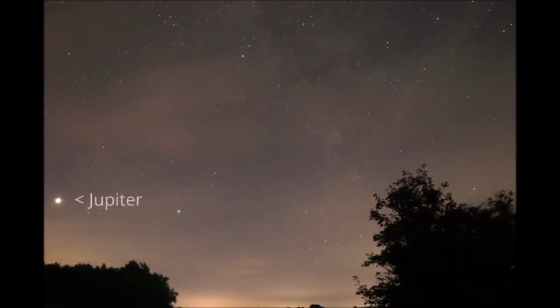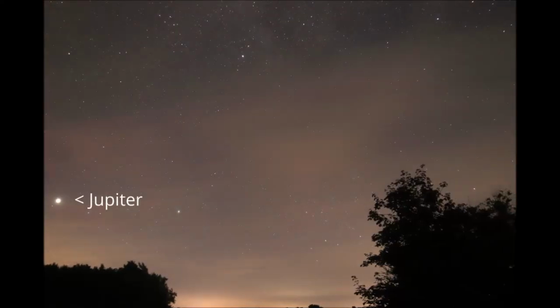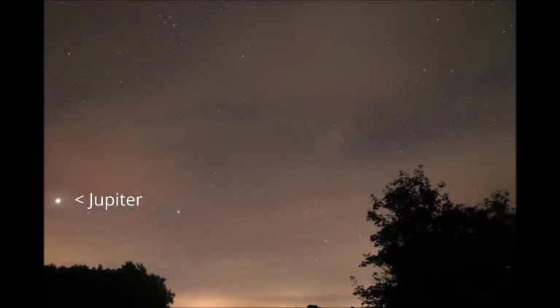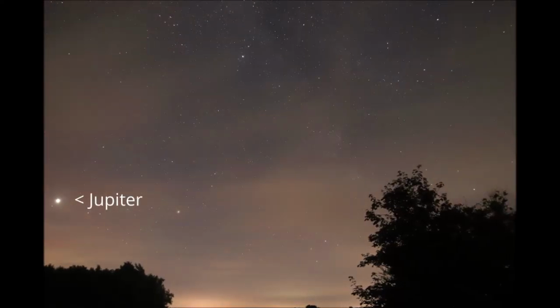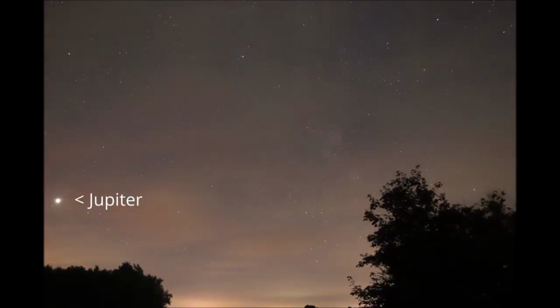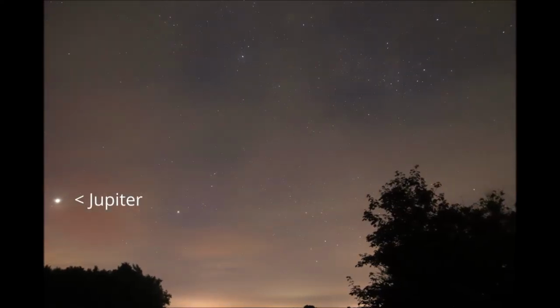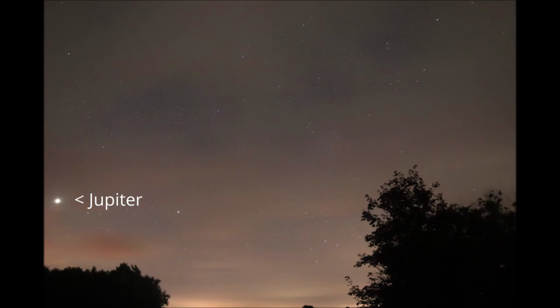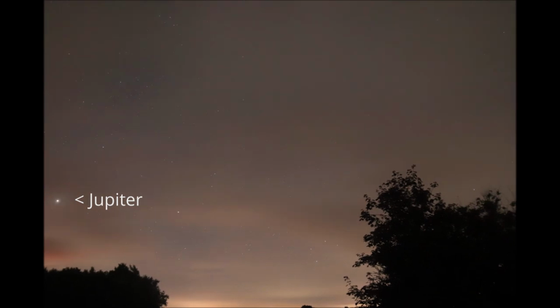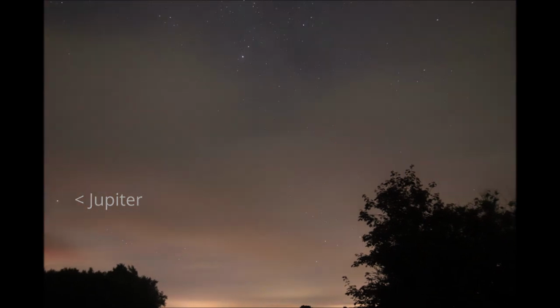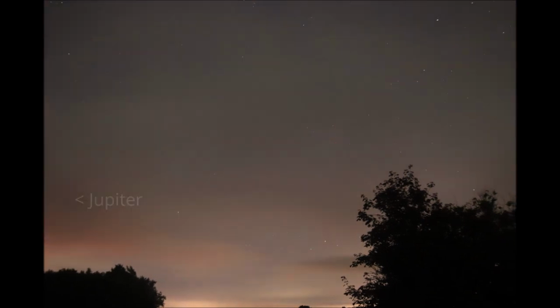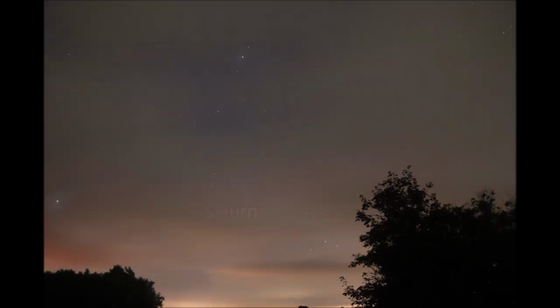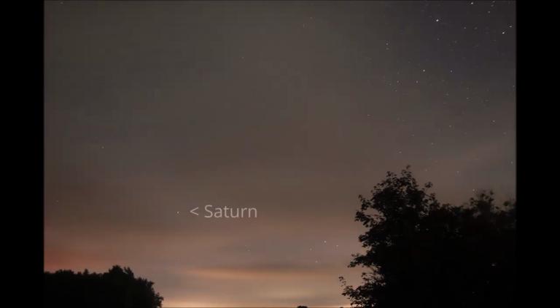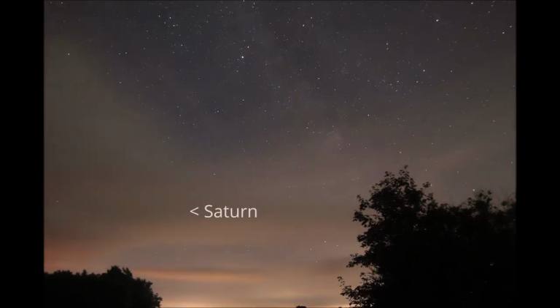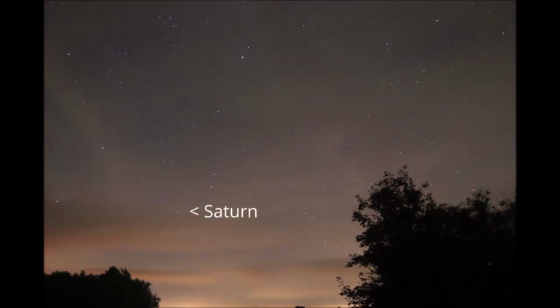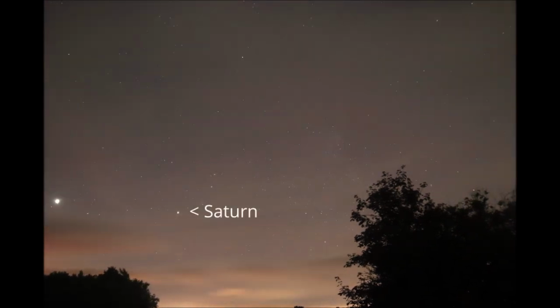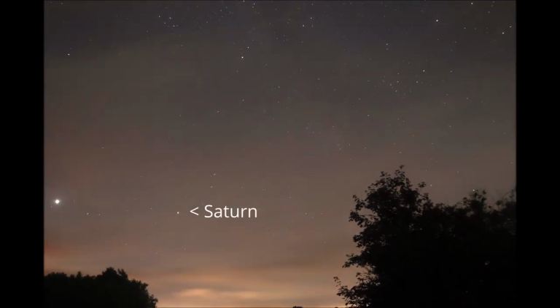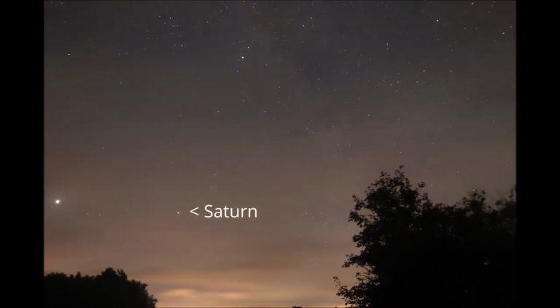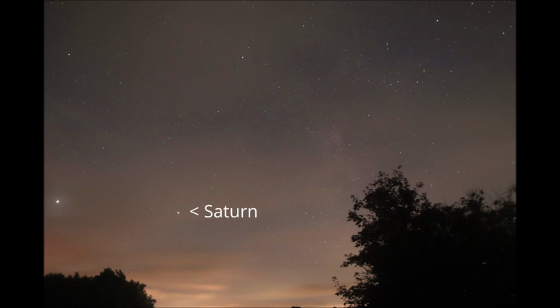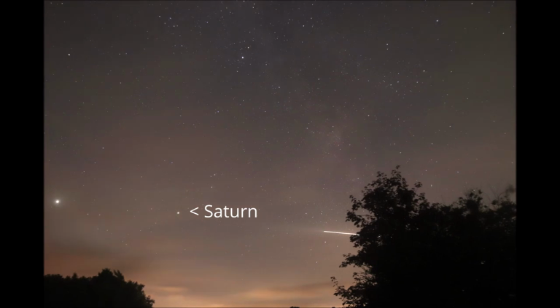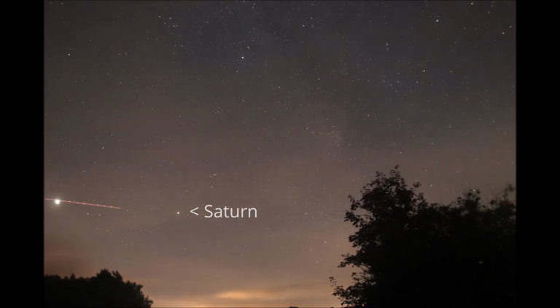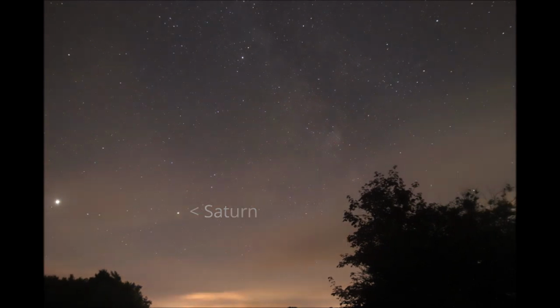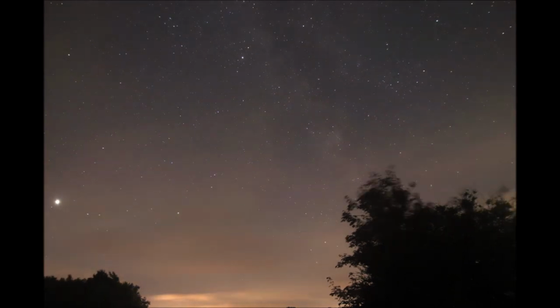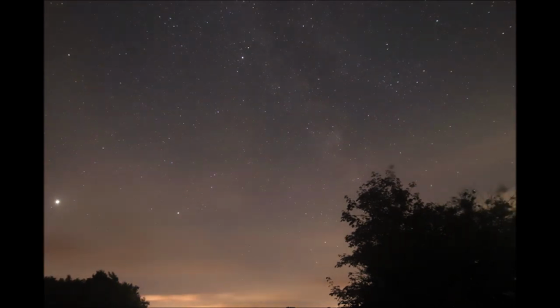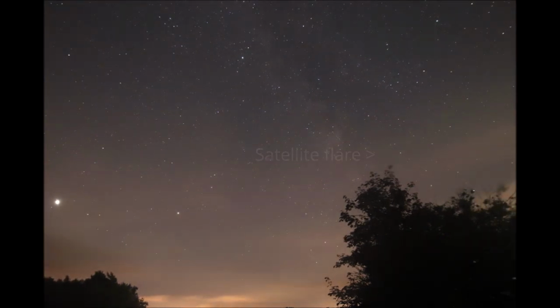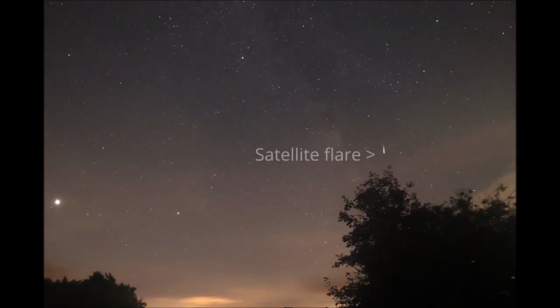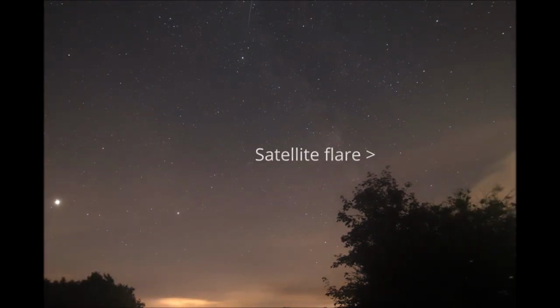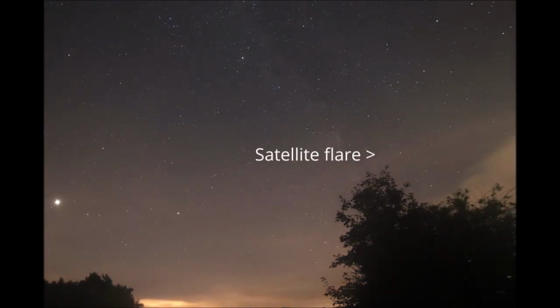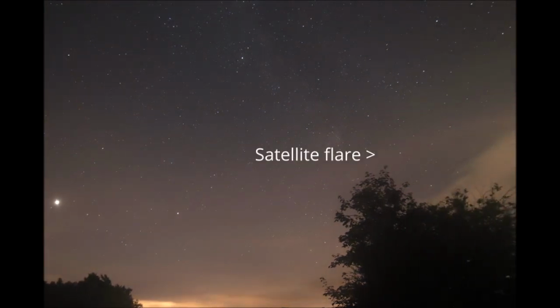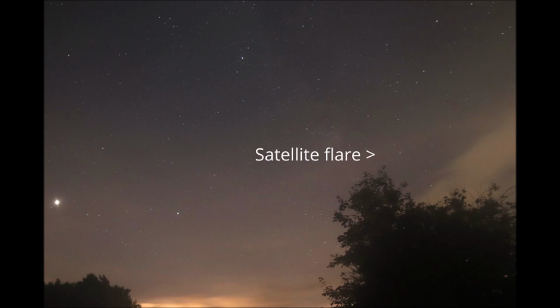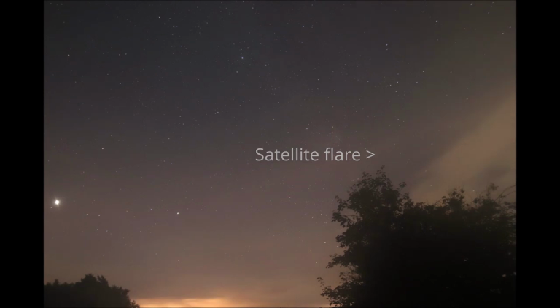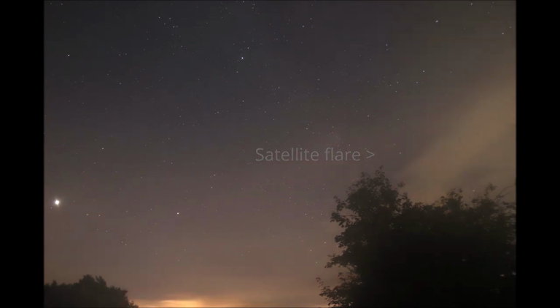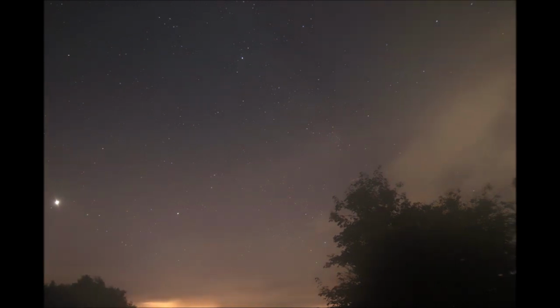But alas it wasn't to be. The skies never really cleared; we had sucker holes good enough to look at Jupiter and scan the Milky Way, but little more than that. After an hour or so I decided to pack up as the cloud was just getting thicker and thicker.